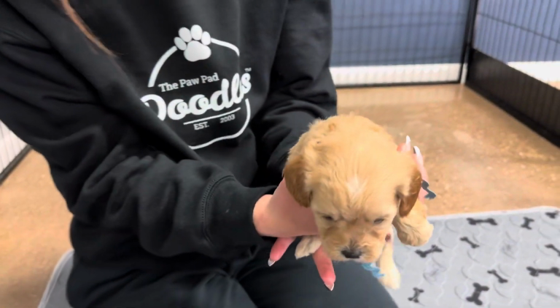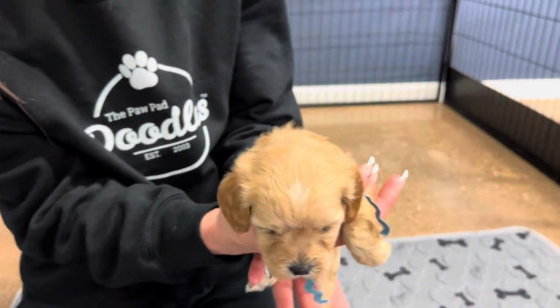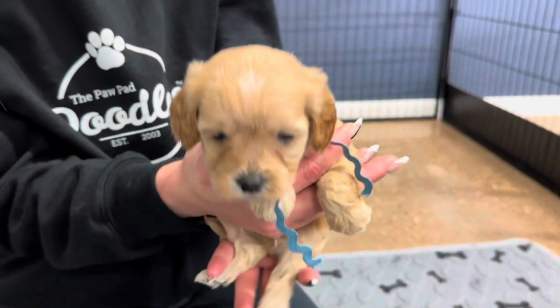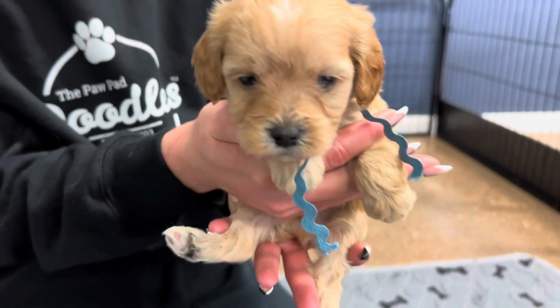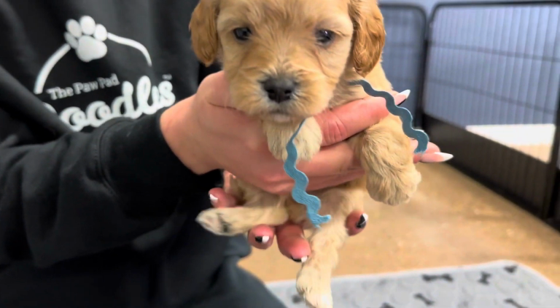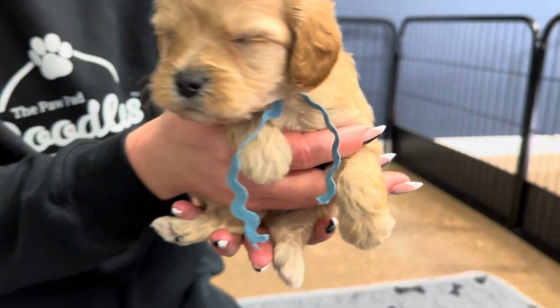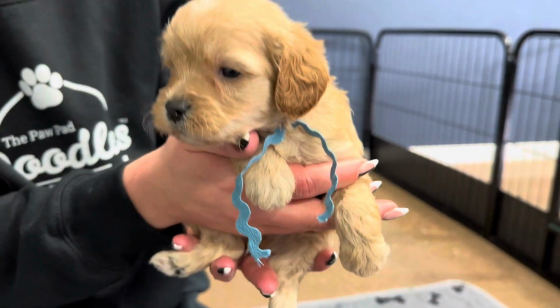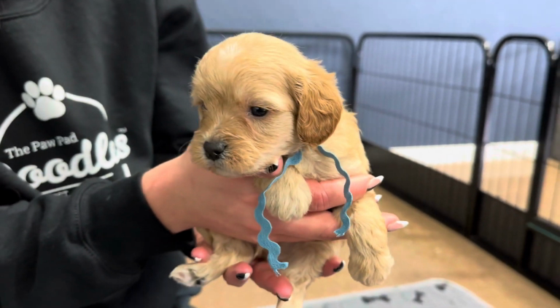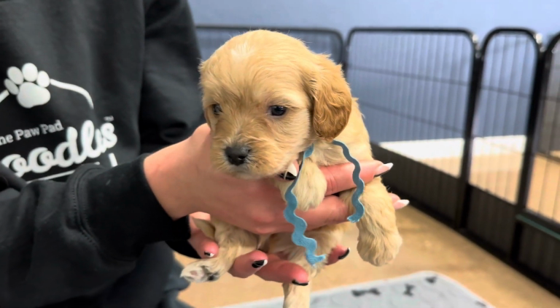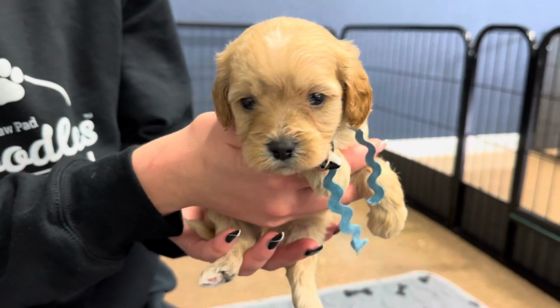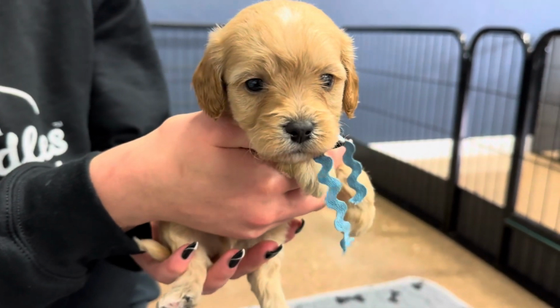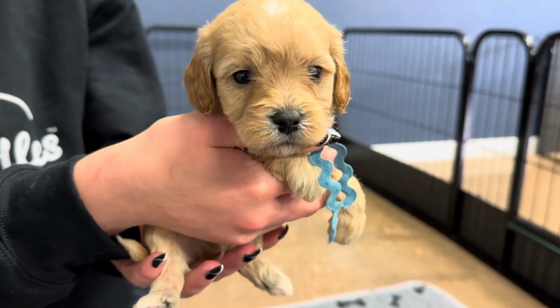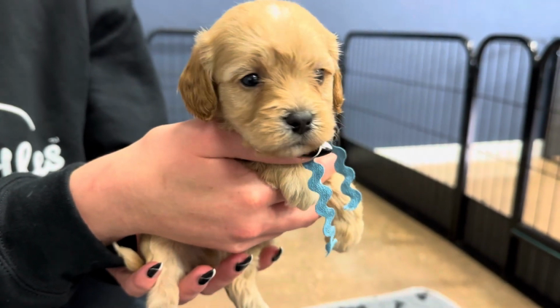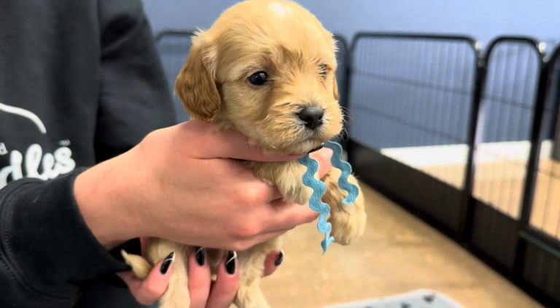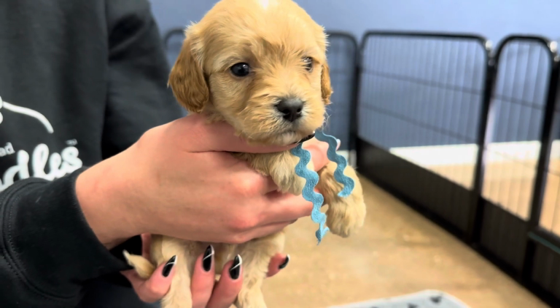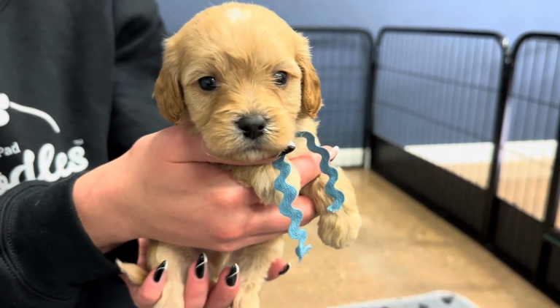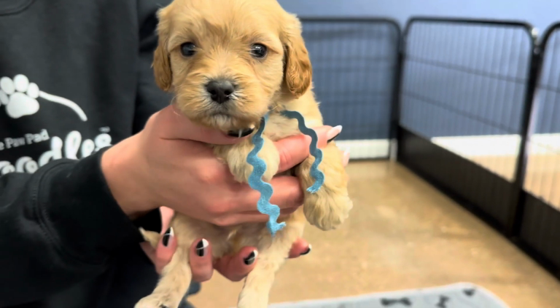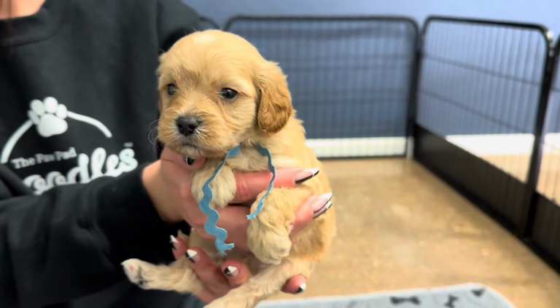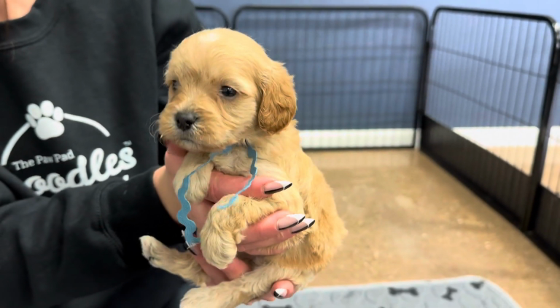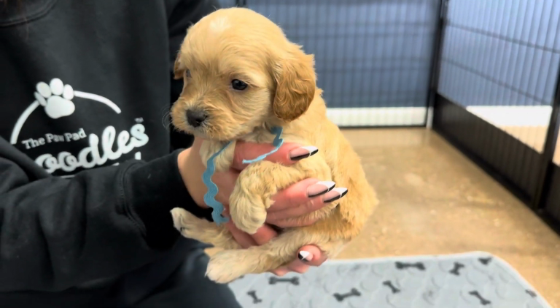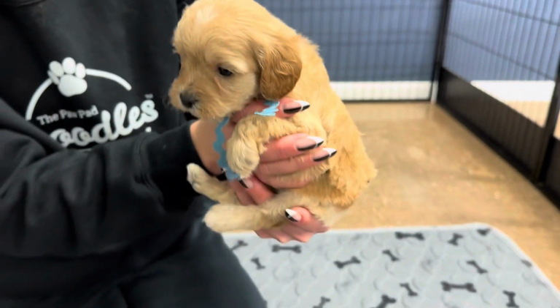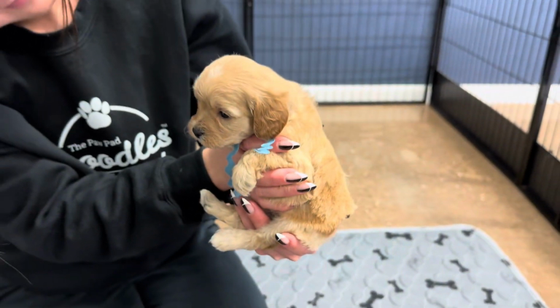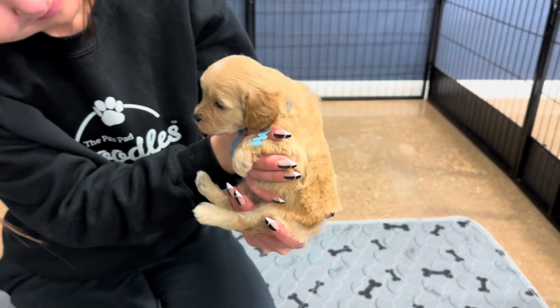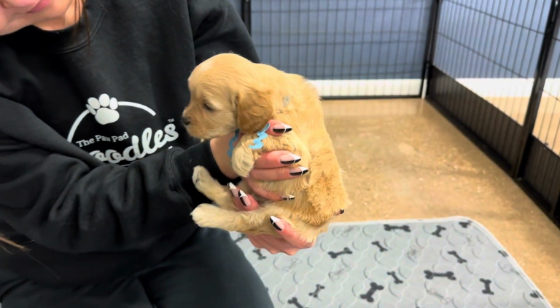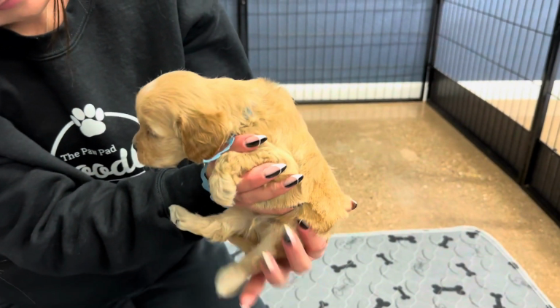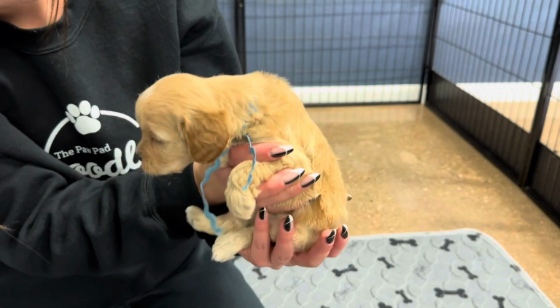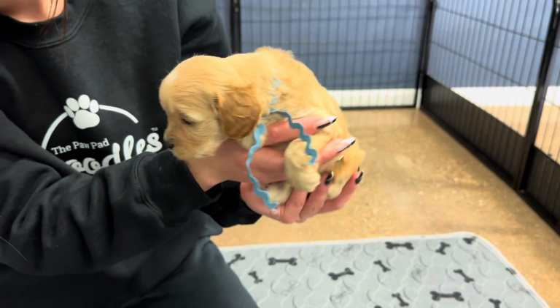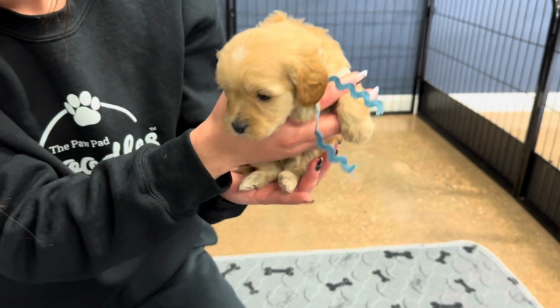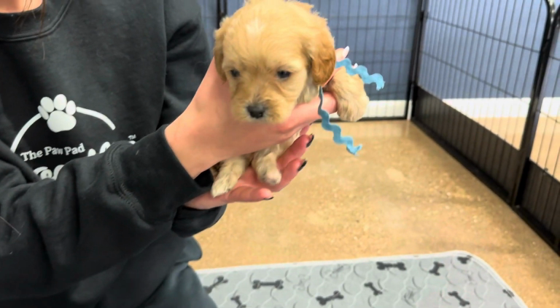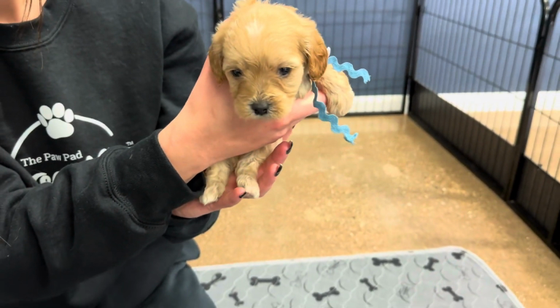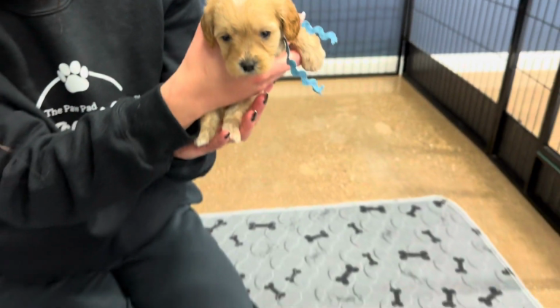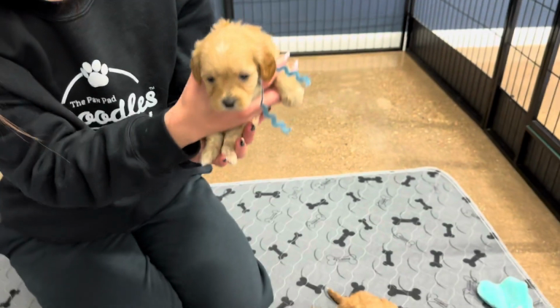This is Blue Ribbon Male. He is more of a golden, creamy color with apricot ears. I'd consider him more of like a blonde cream with apricot ears.